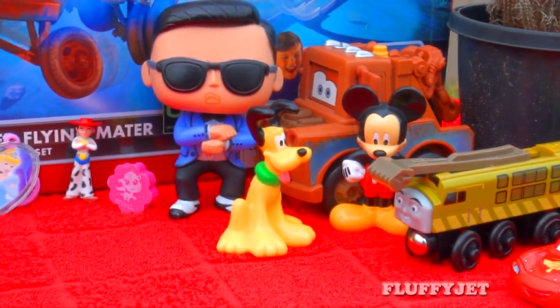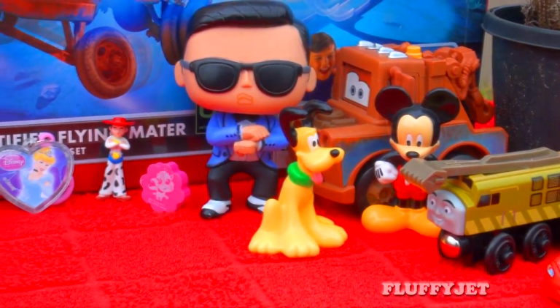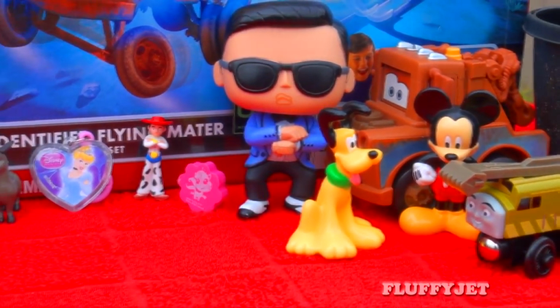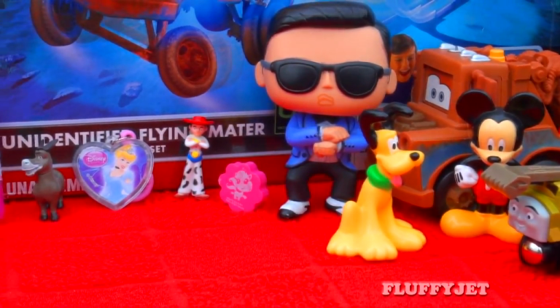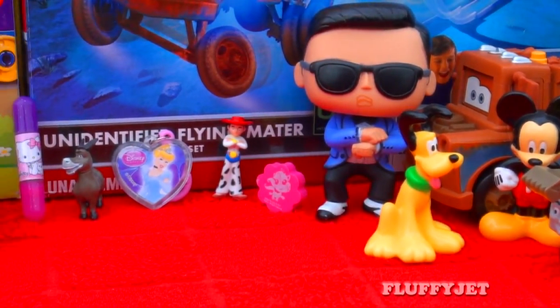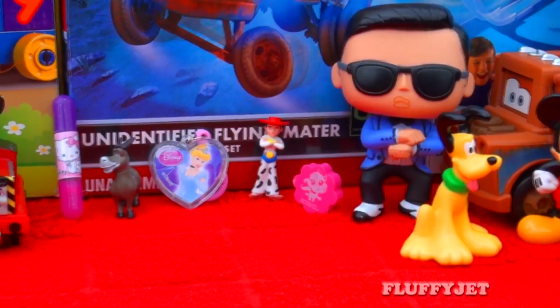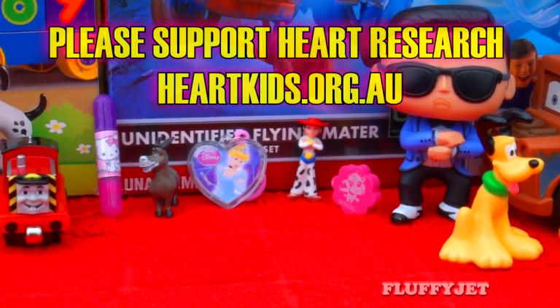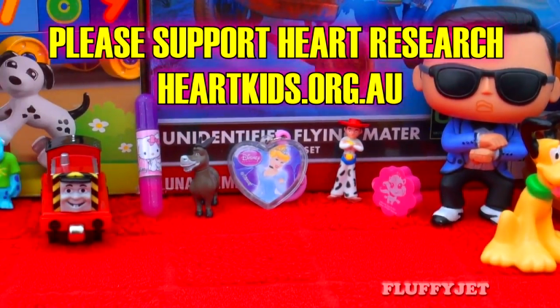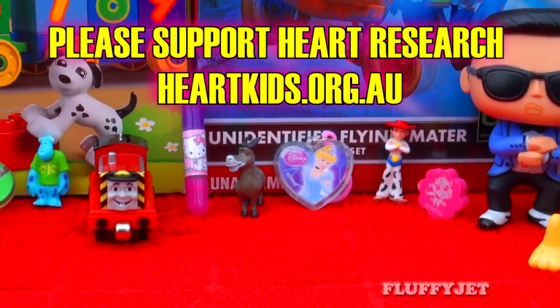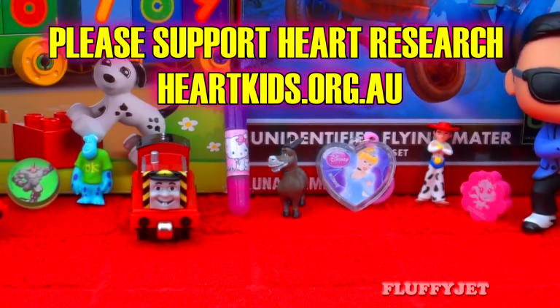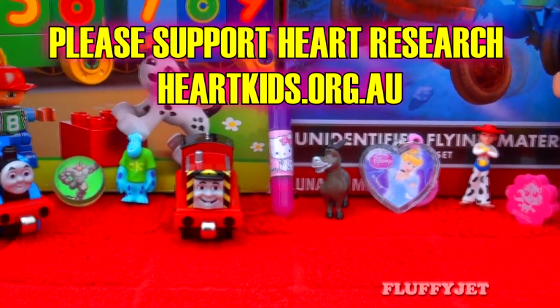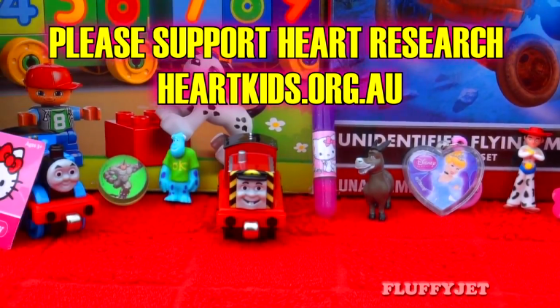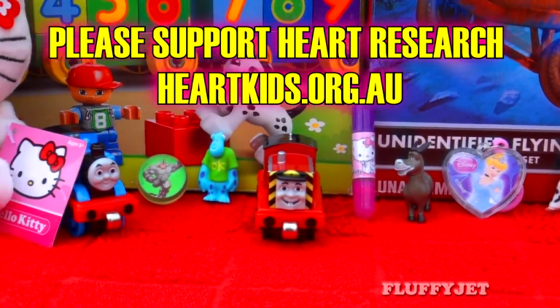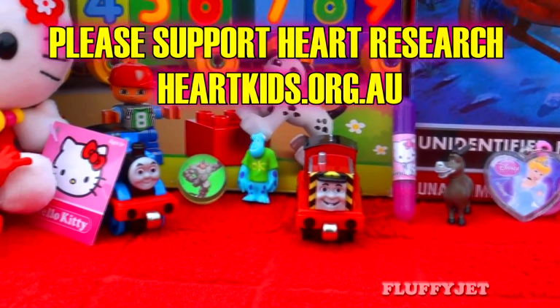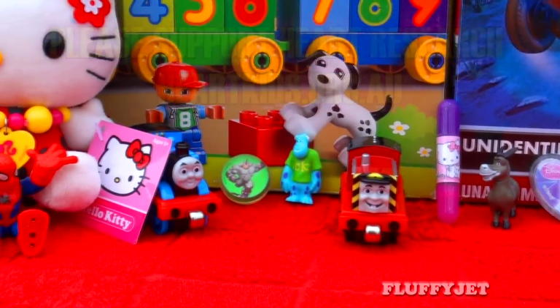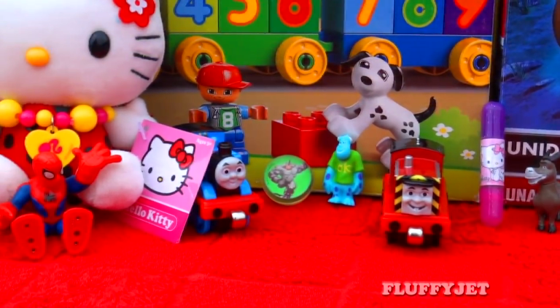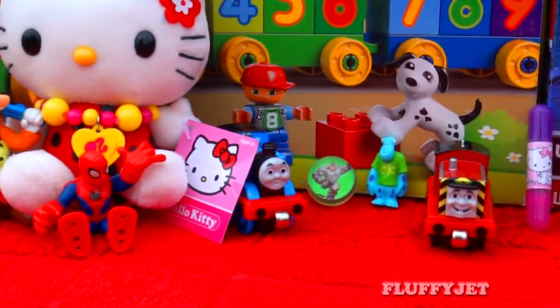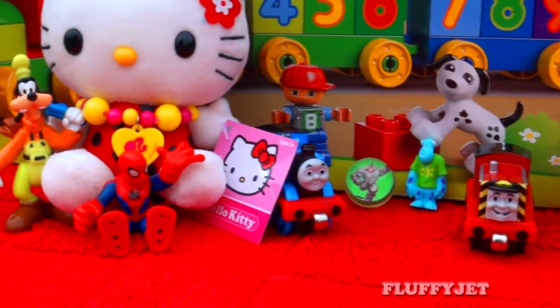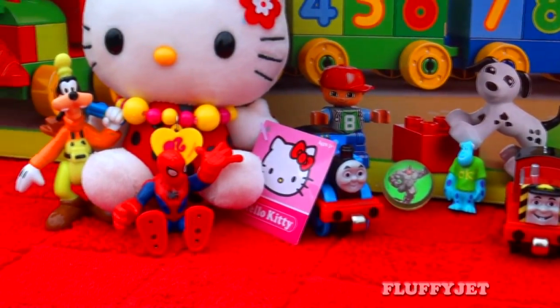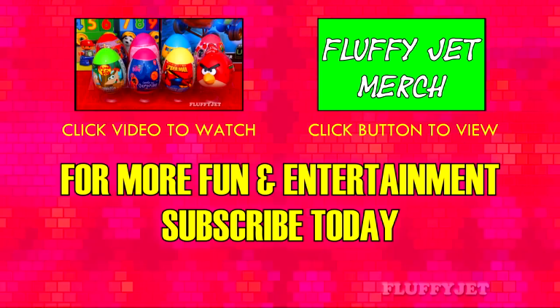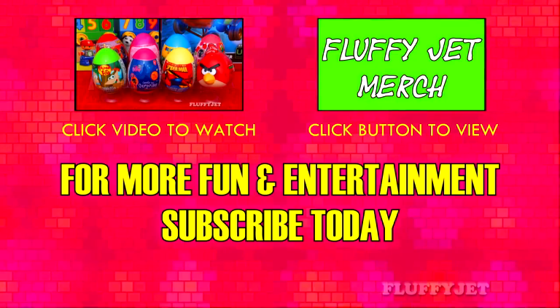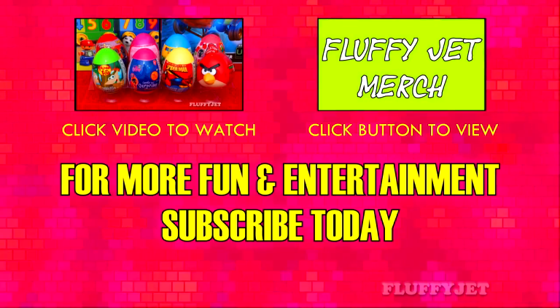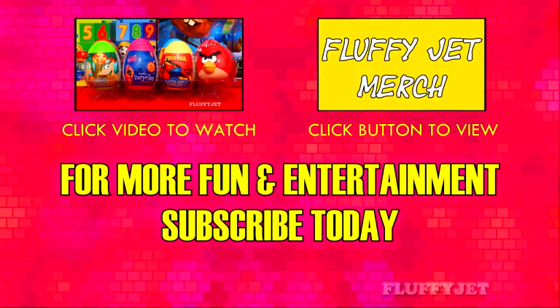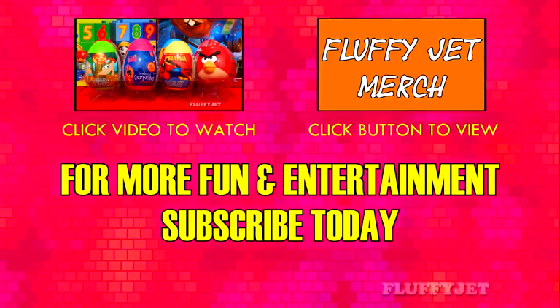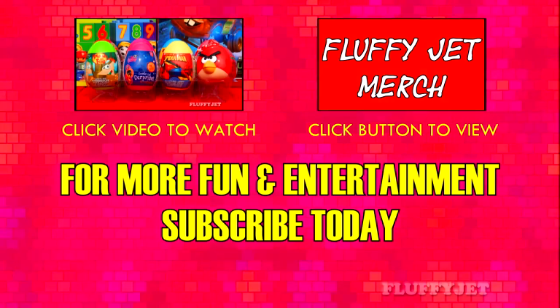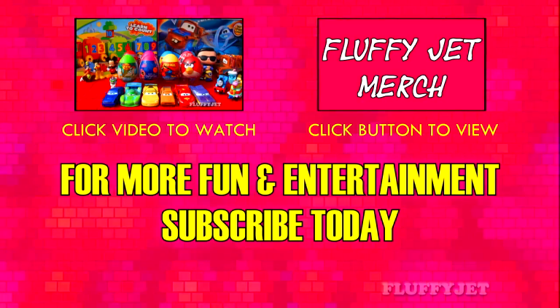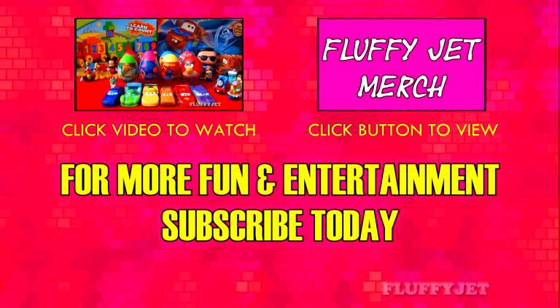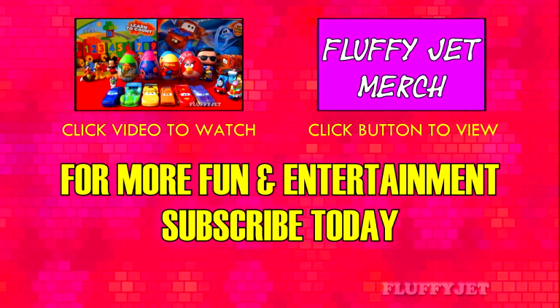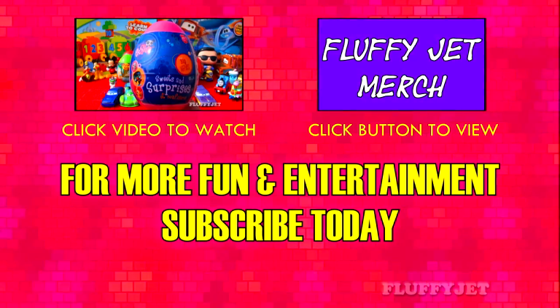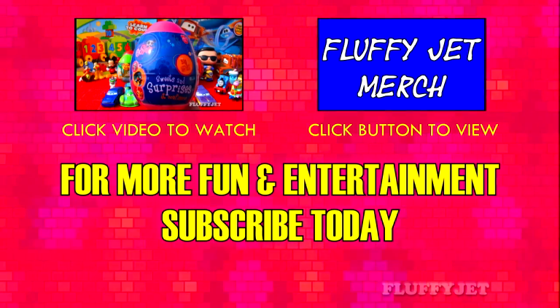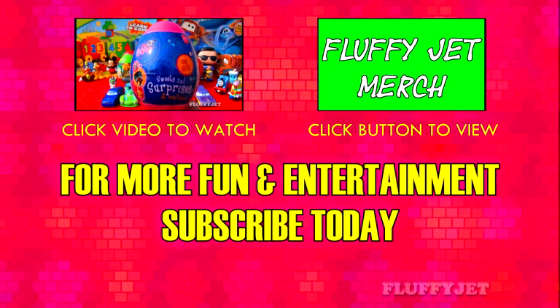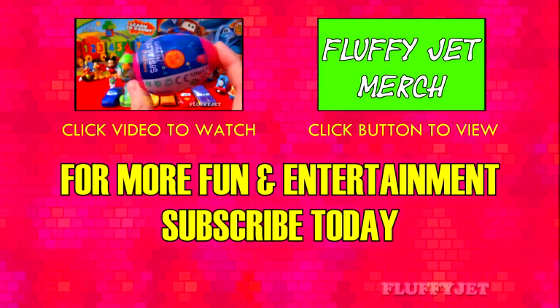All right Fluffy Jets, thank you so much for watching. If you enjoyed this video, please give it a thumbs up and we'll see you next time. Fluffy Jets Productions TV.